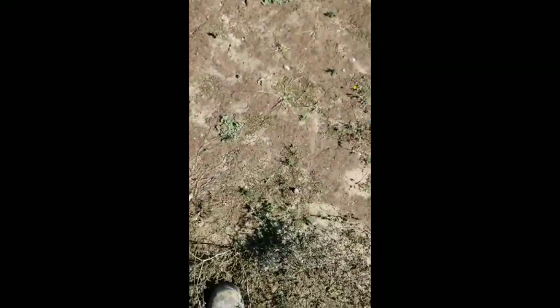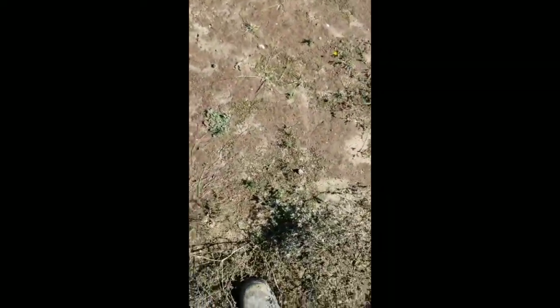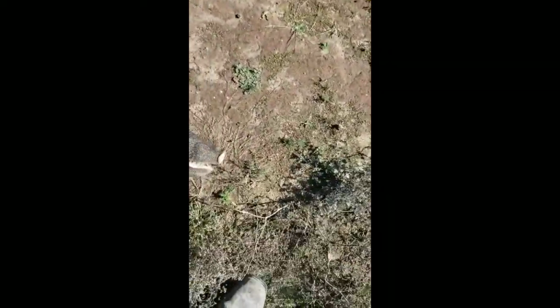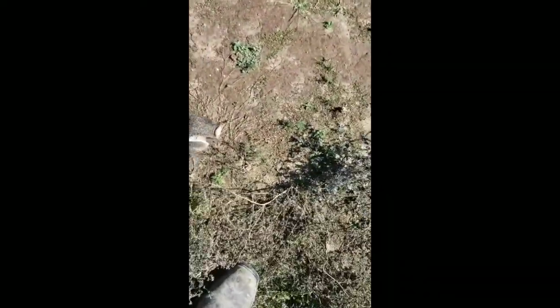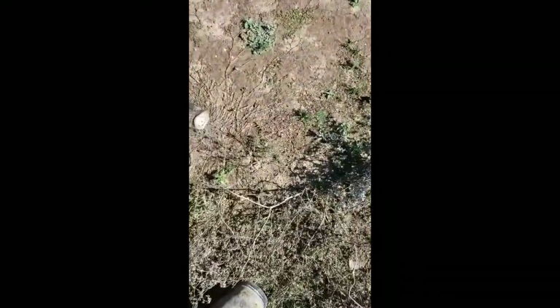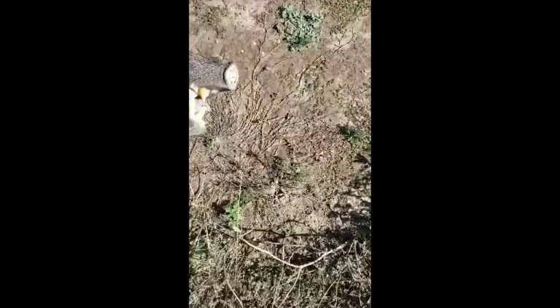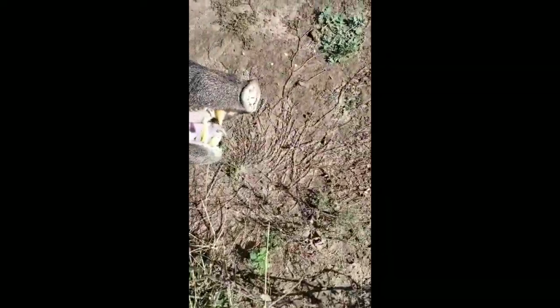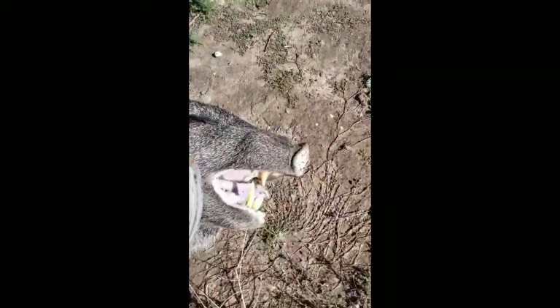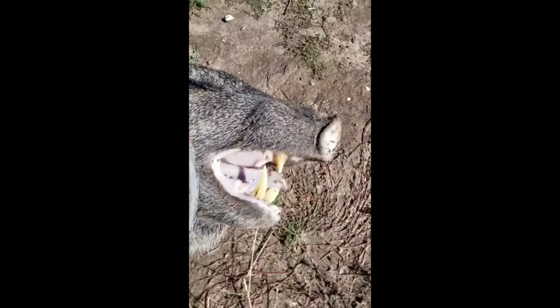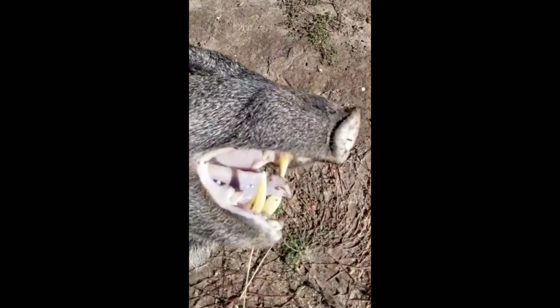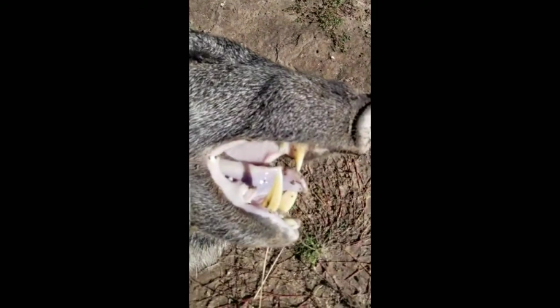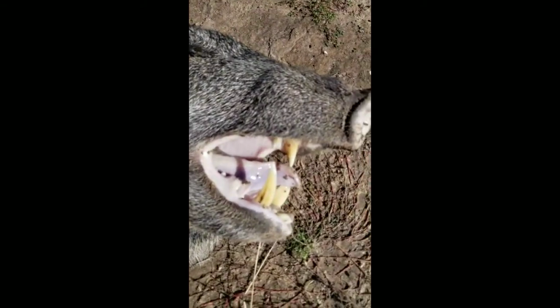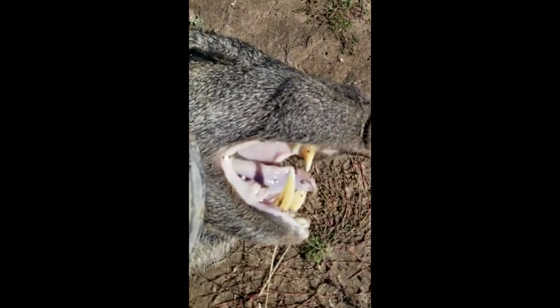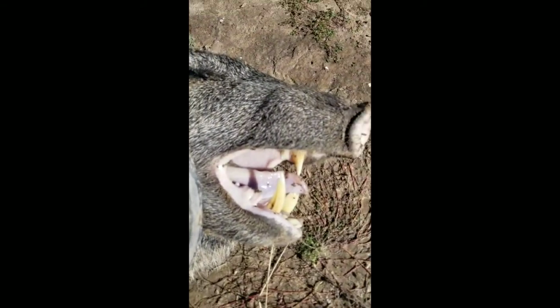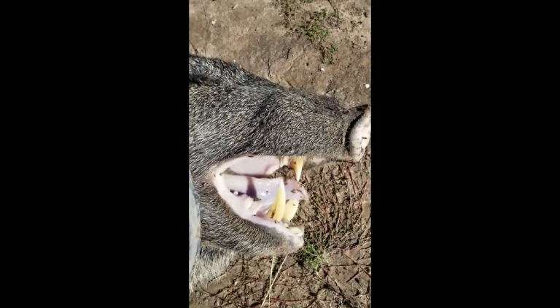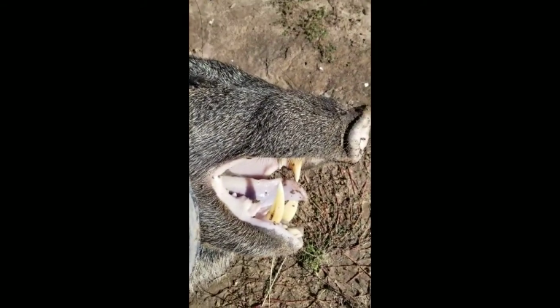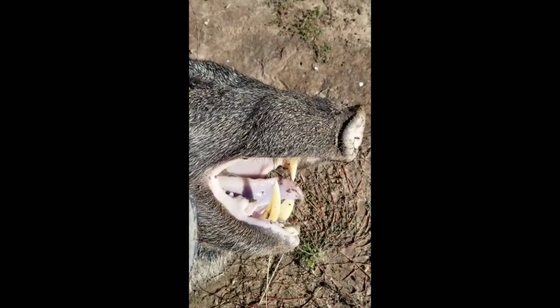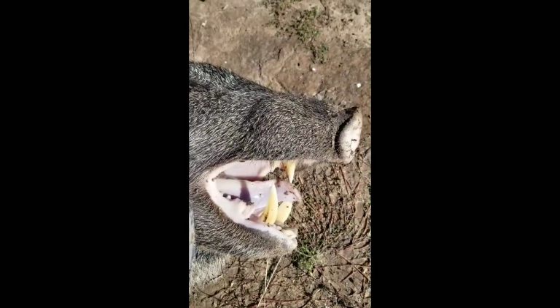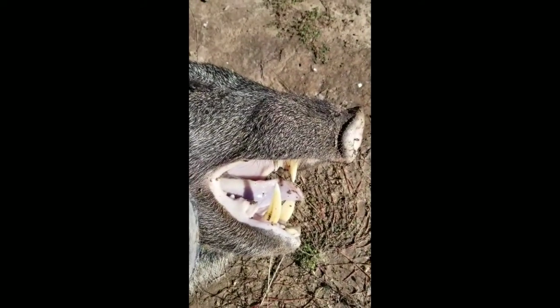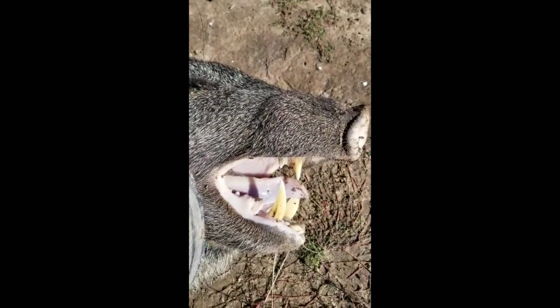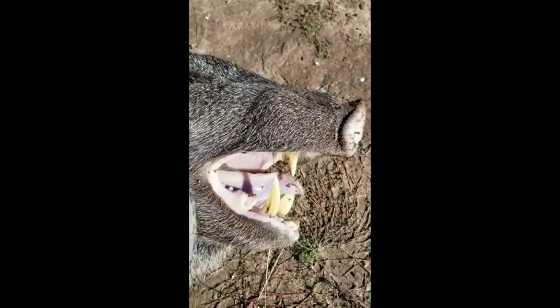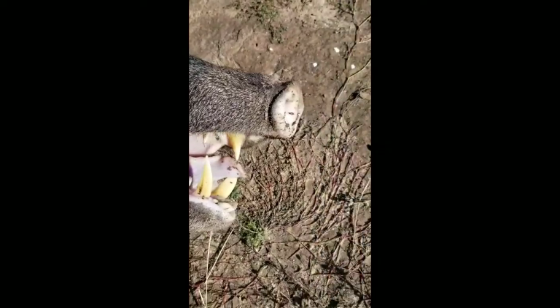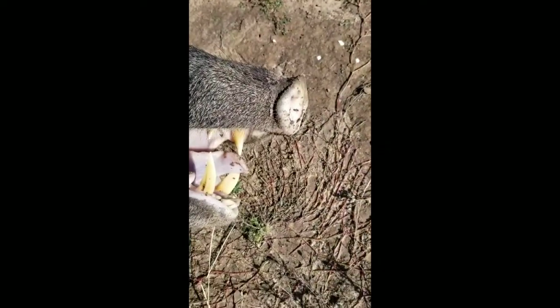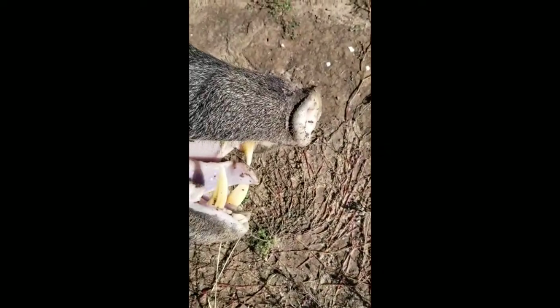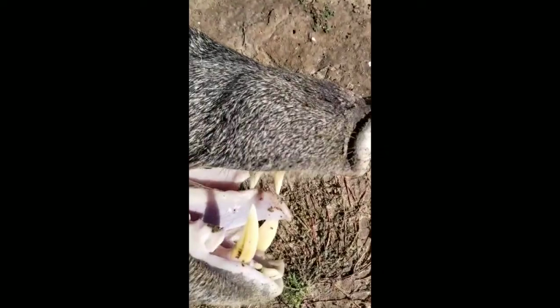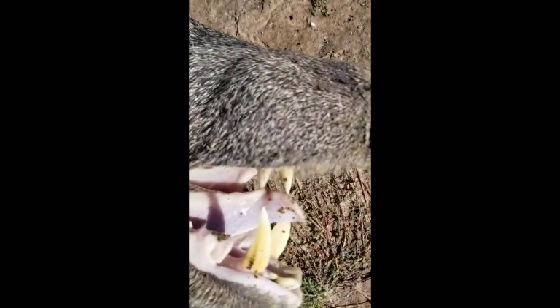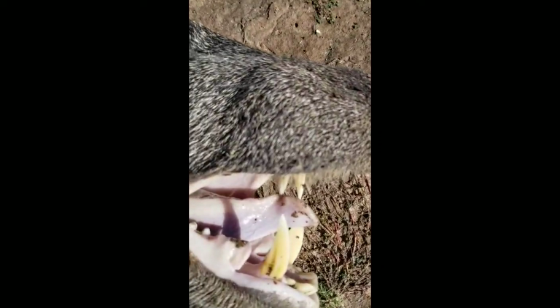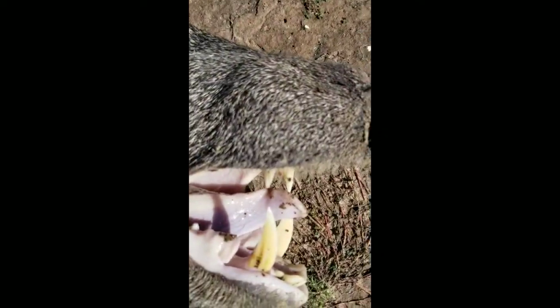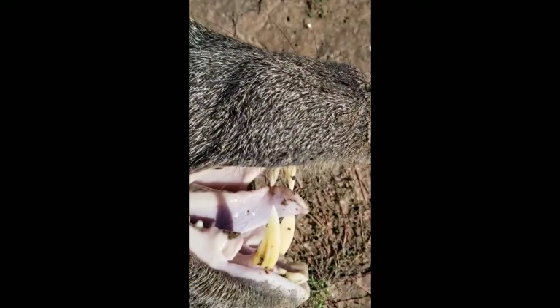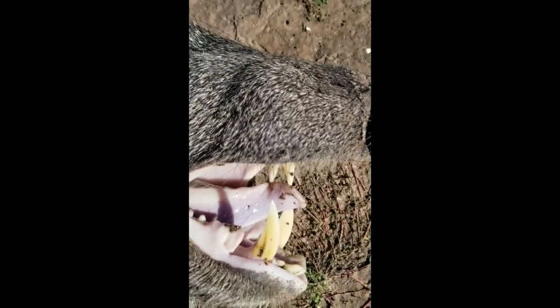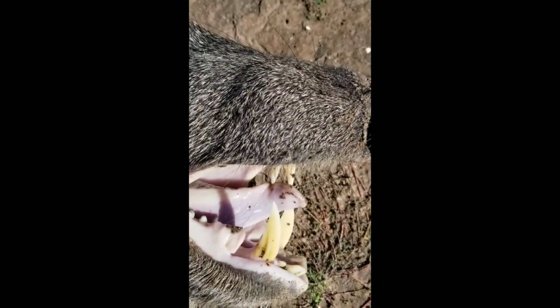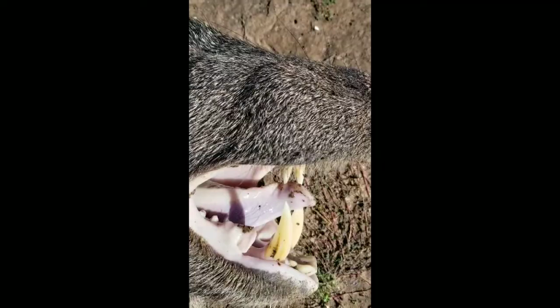Check this out. I've never paid attention. That's pretty crazy. That is sharp. The breath stinks.